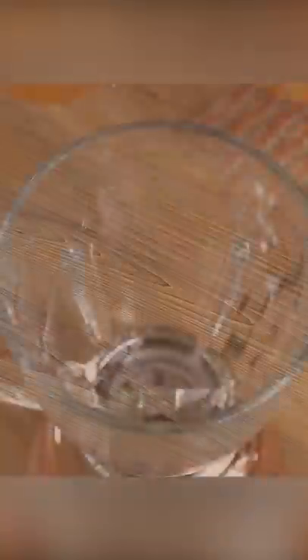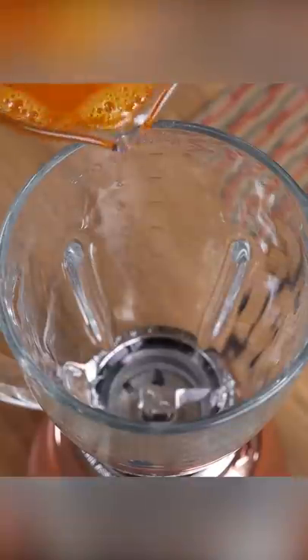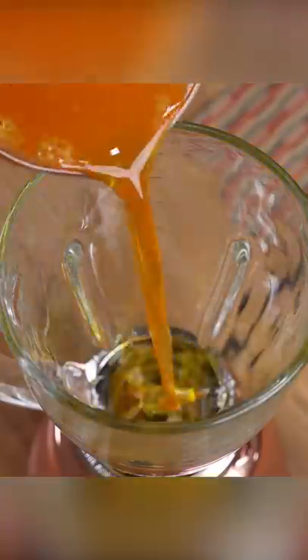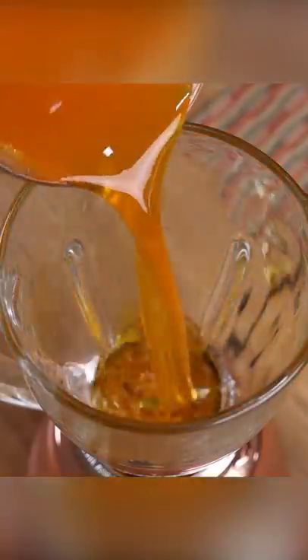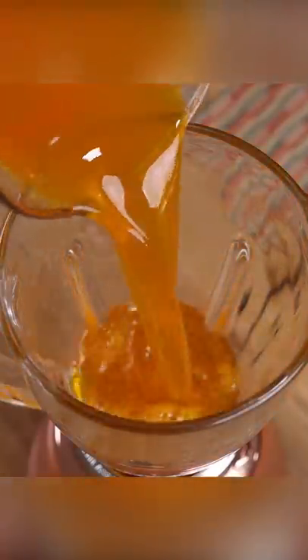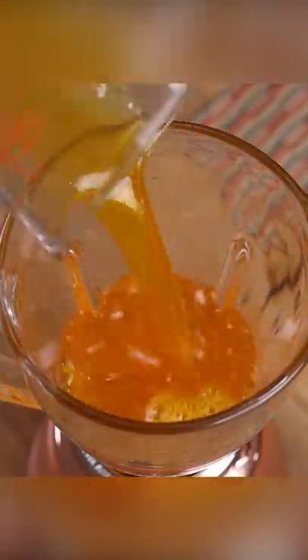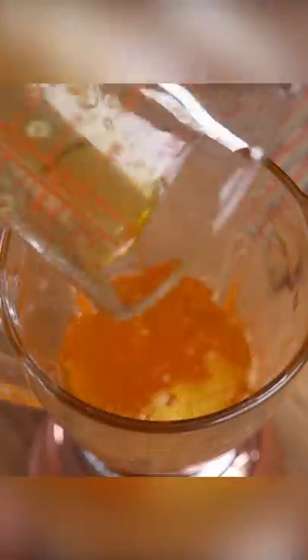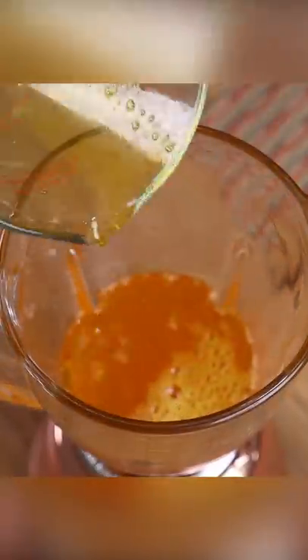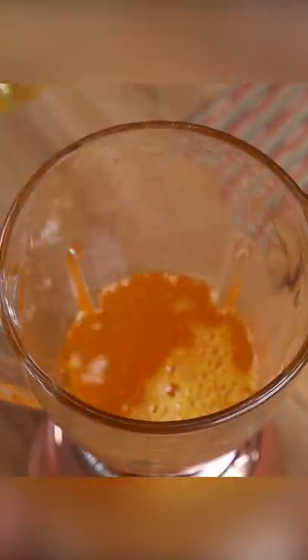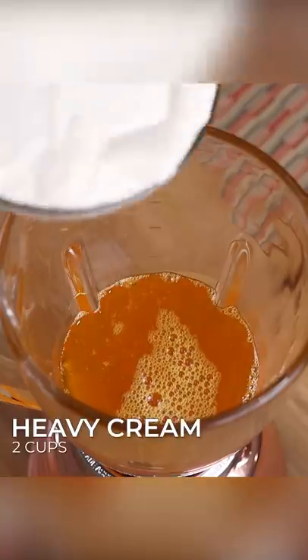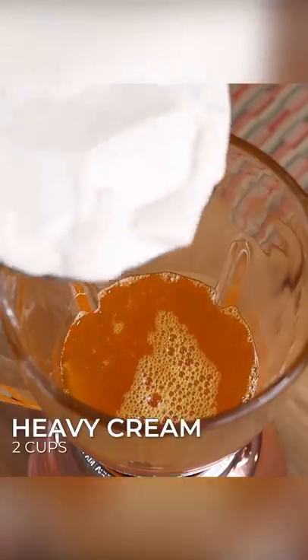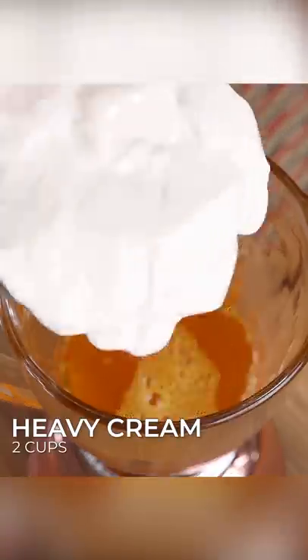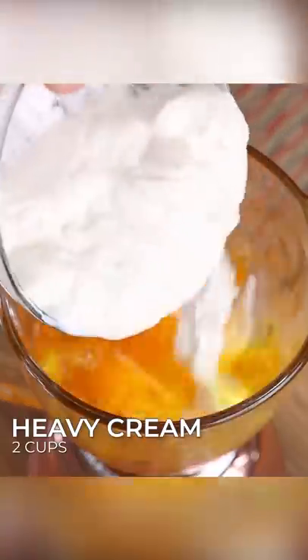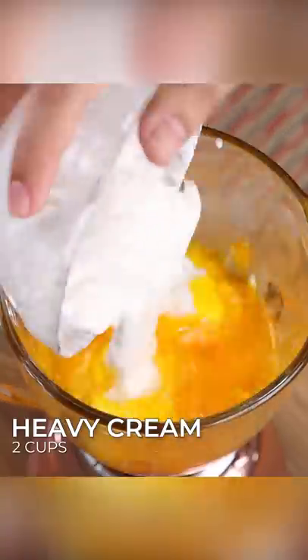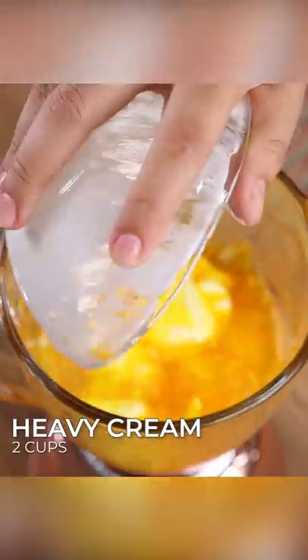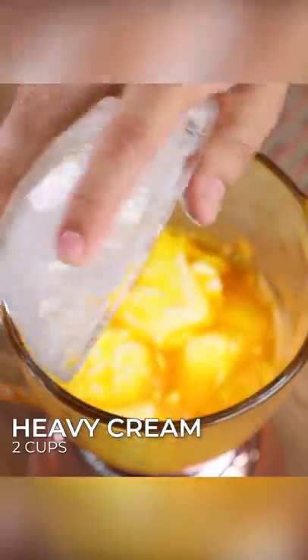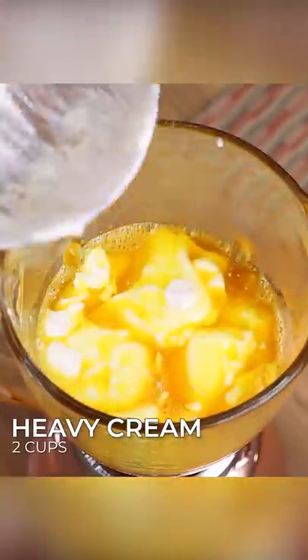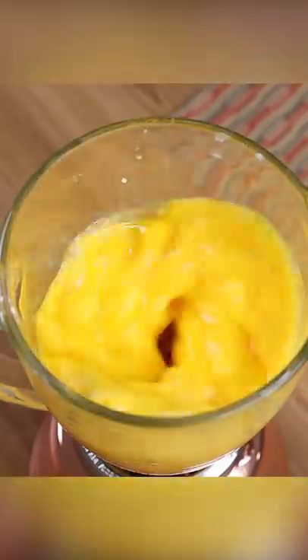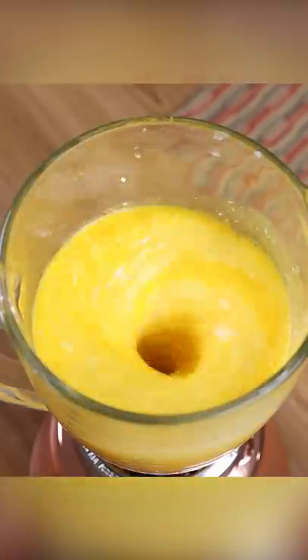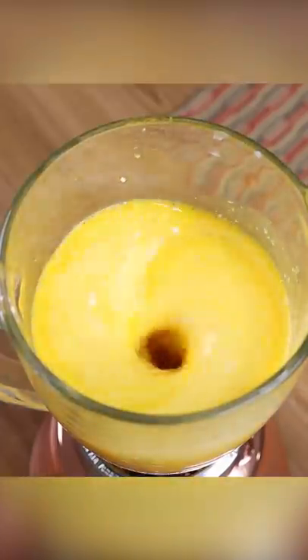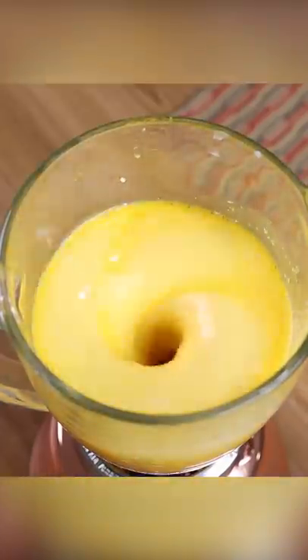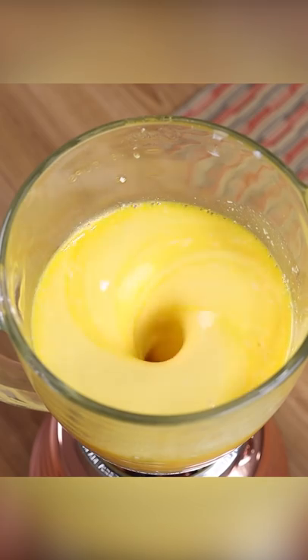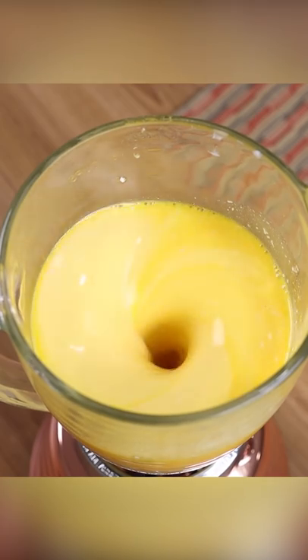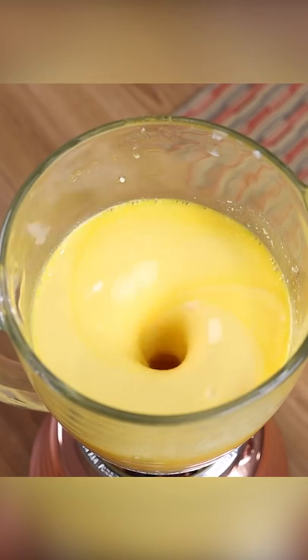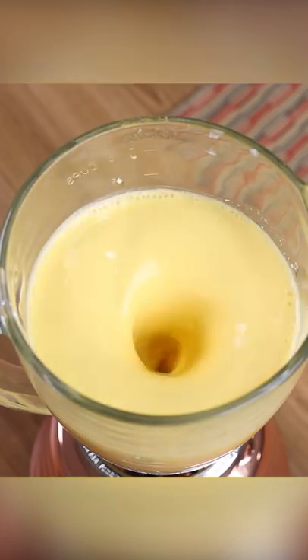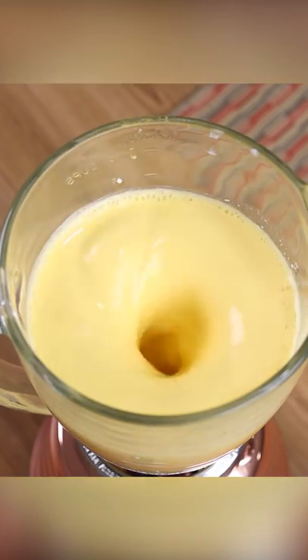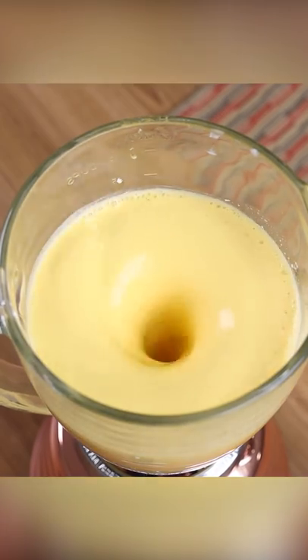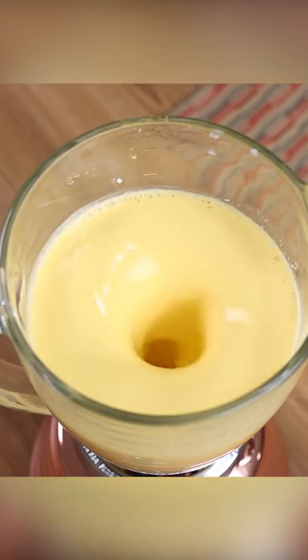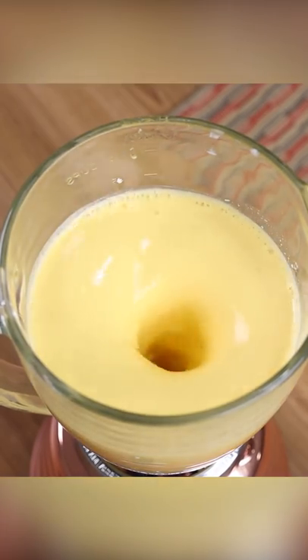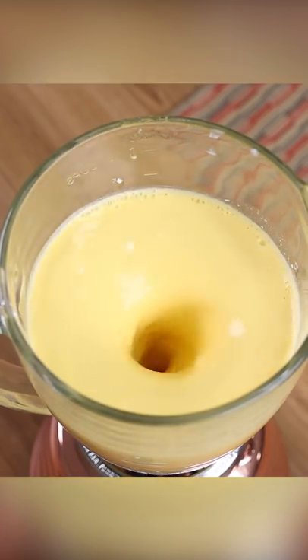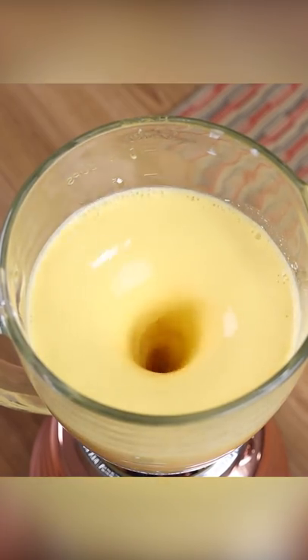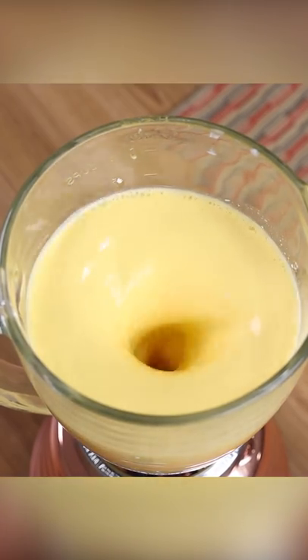Next, put the gelatin into a blender and add two cups of heavy cream and blend well until smooth. You only need gelatin and heavy cream to make this dessert, and it's delicious.